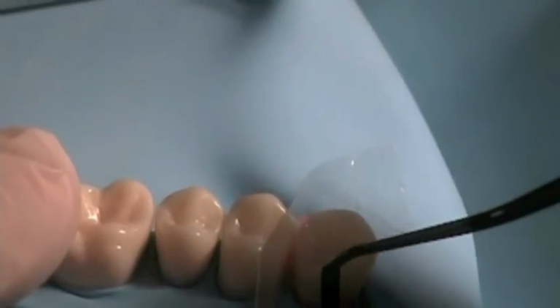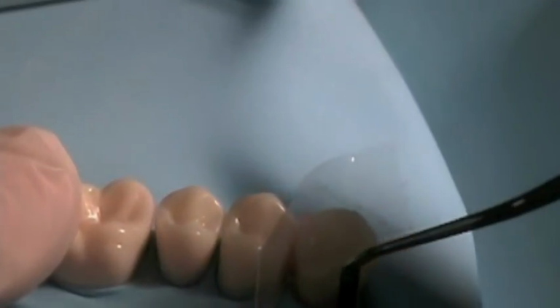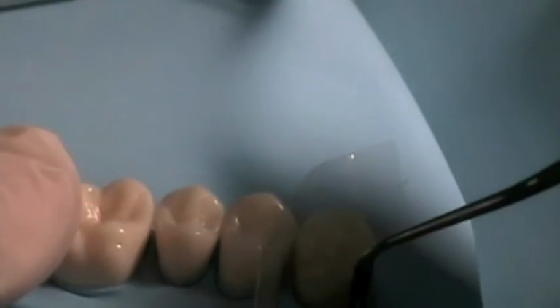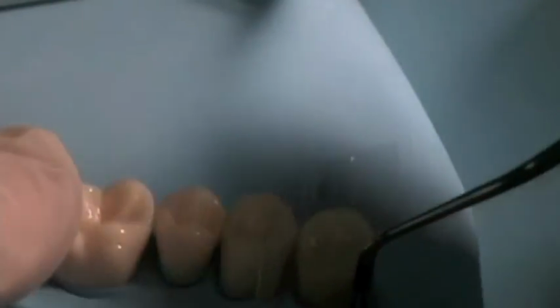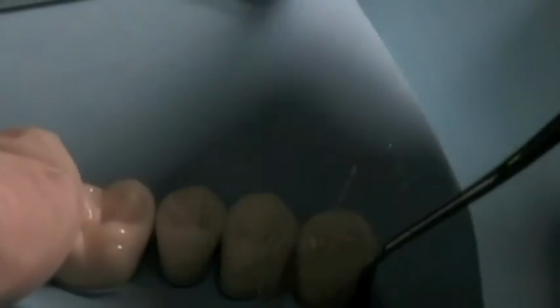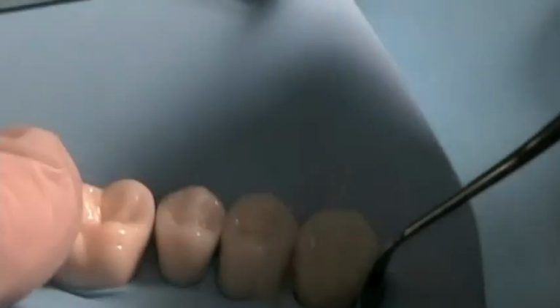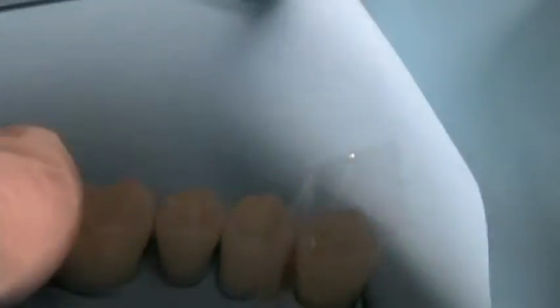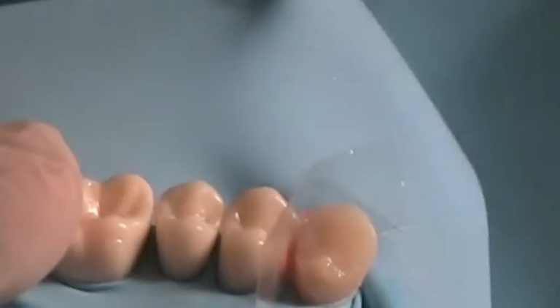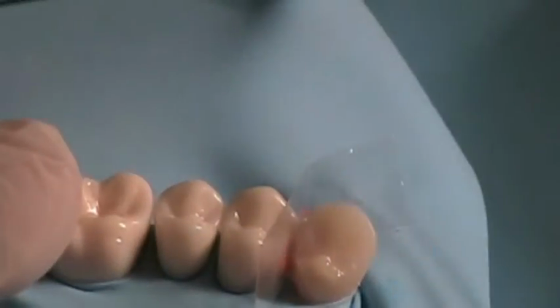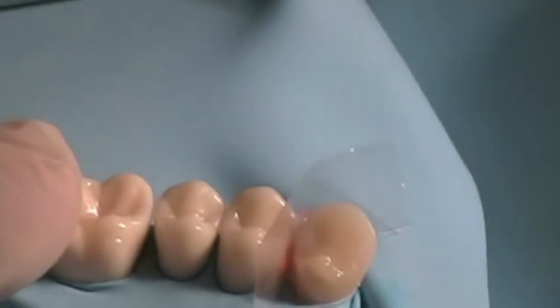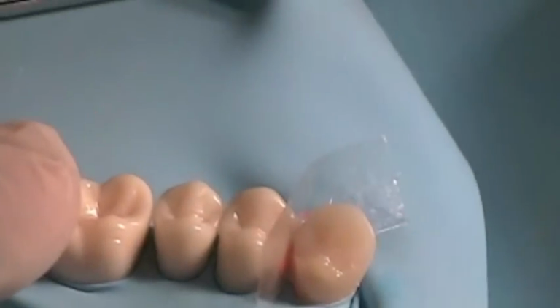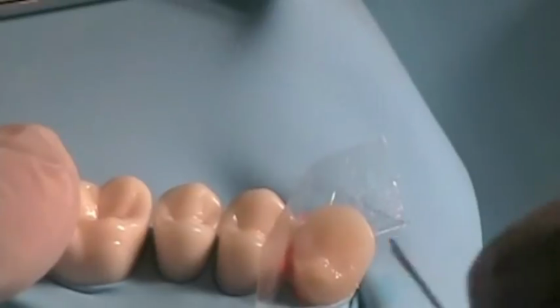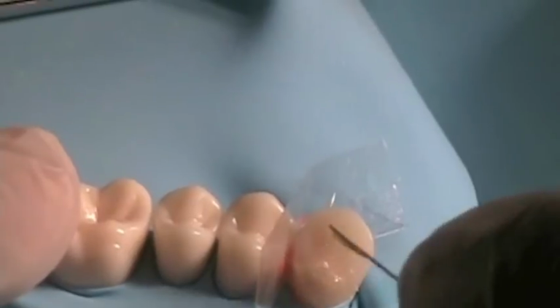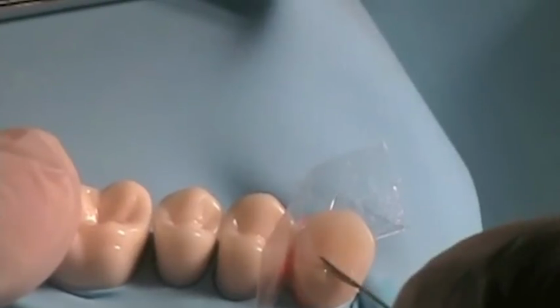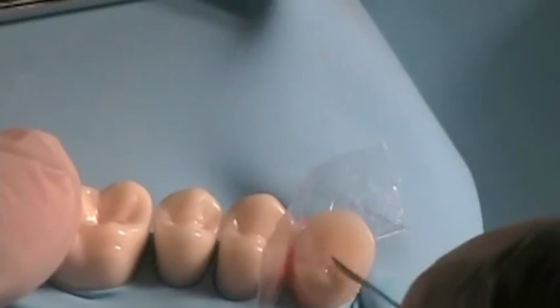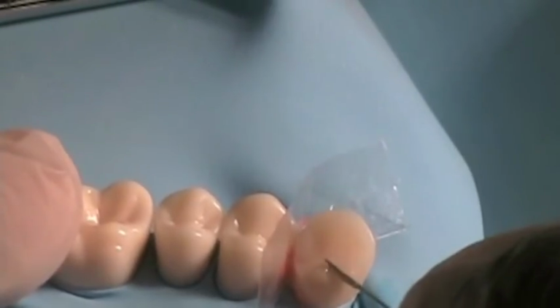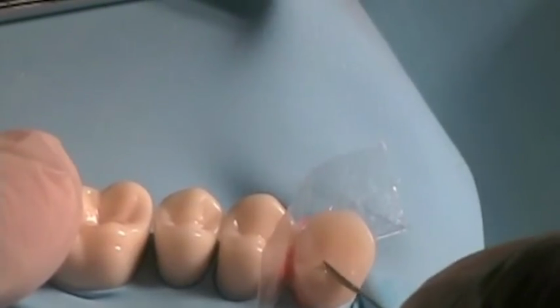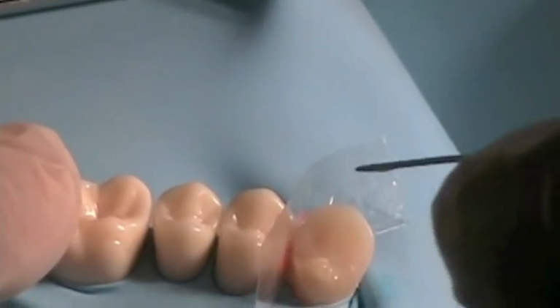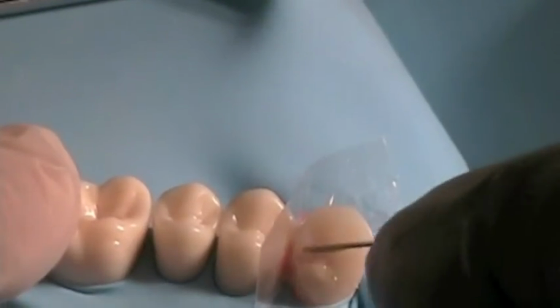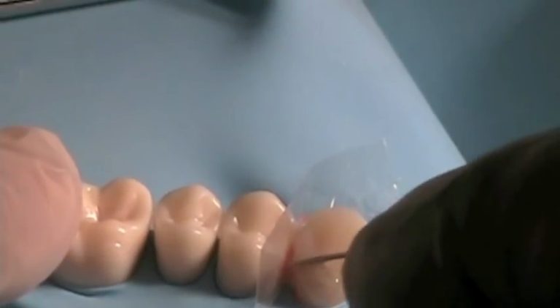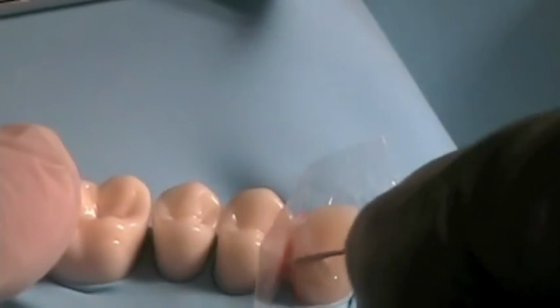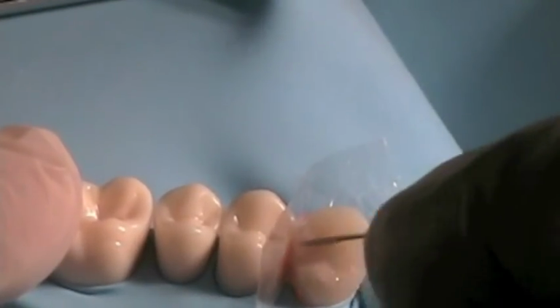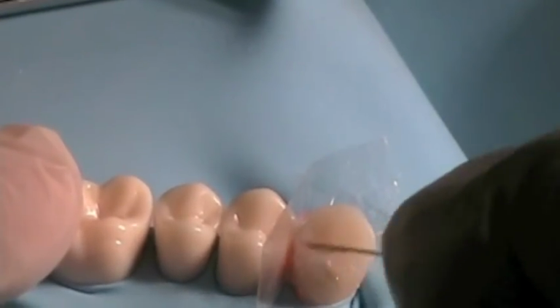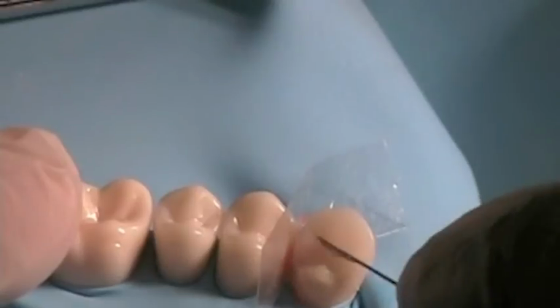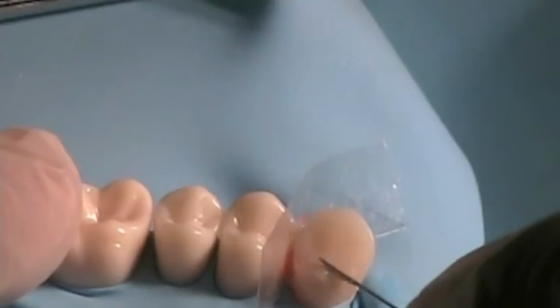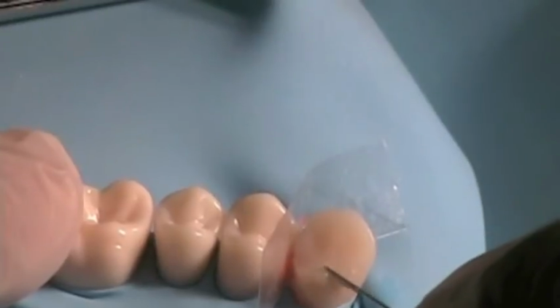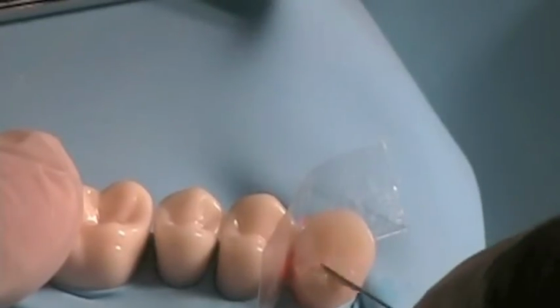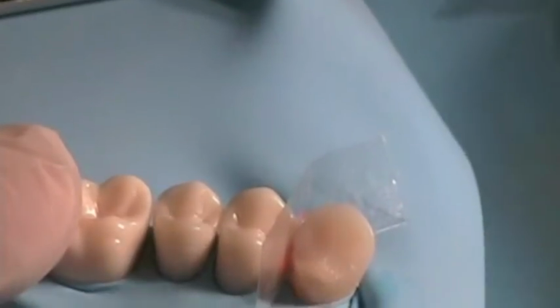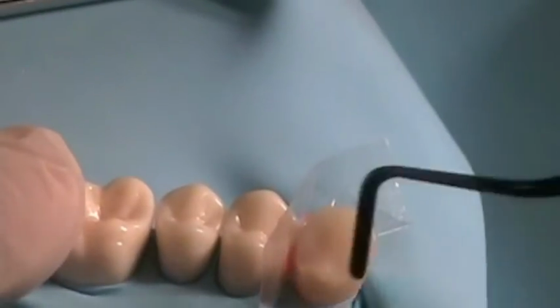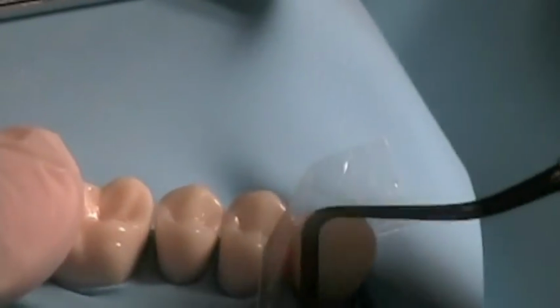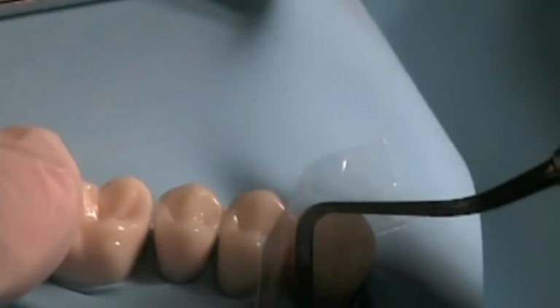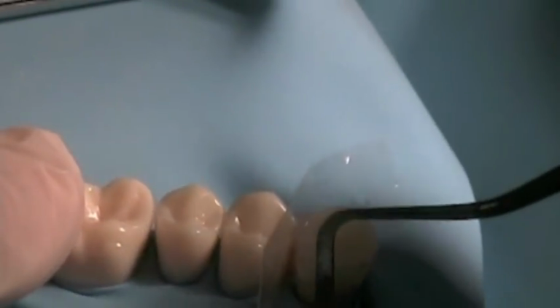Make sure that the incisal ledge is positive — that it has a less than 90 degree cavo-surface angle — so that you have a nice positive rest seat and require minimal re-contouring when you're finished with your resin.